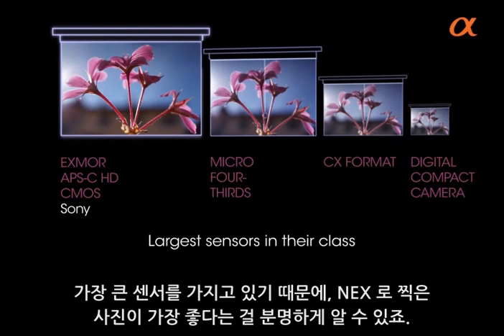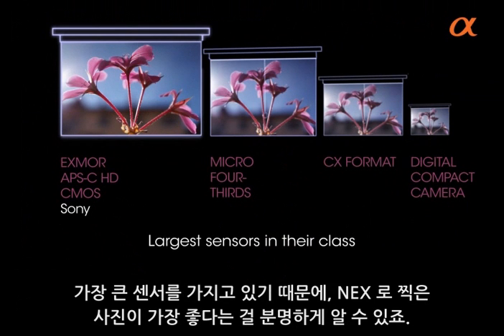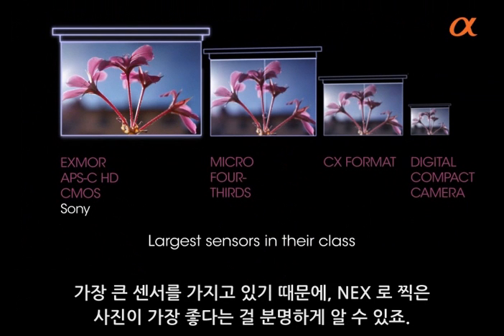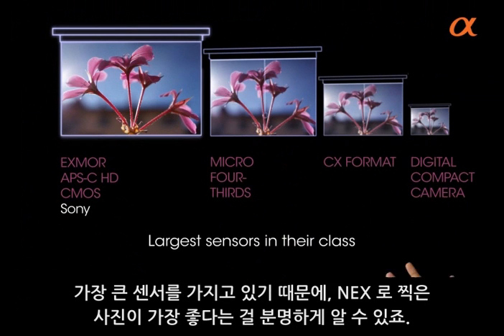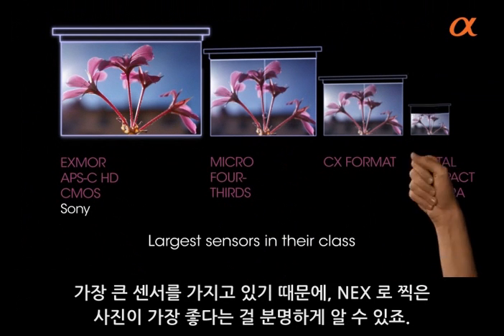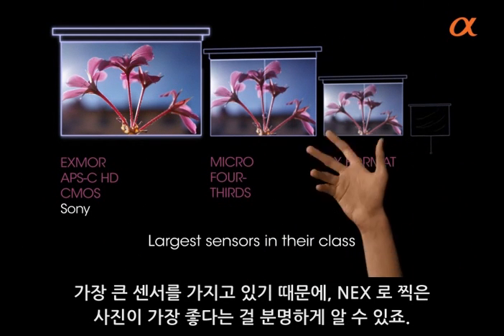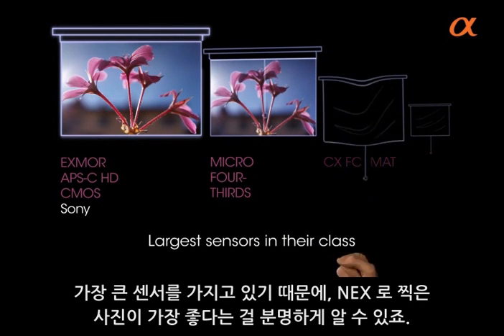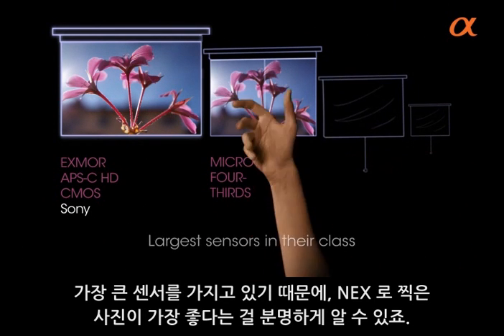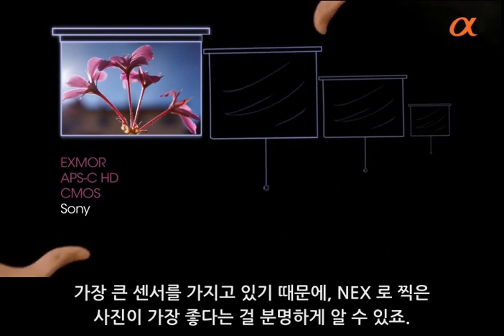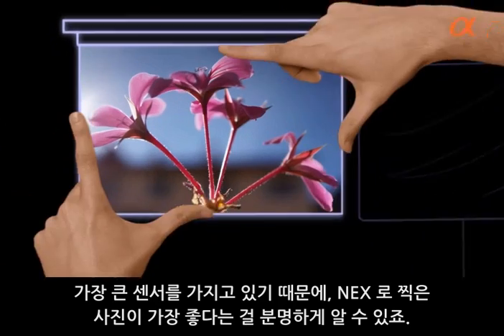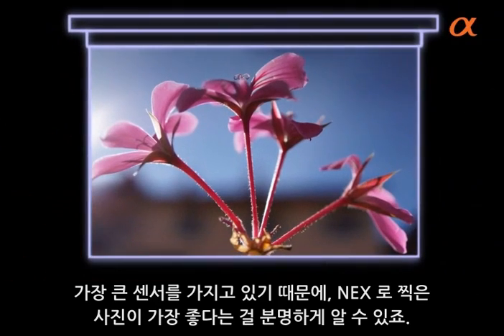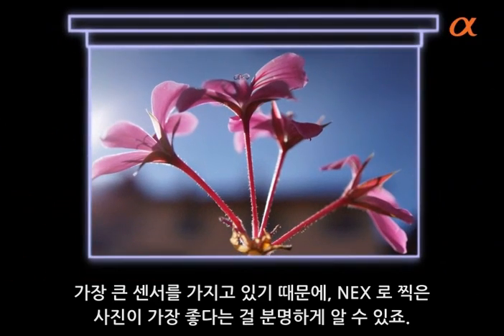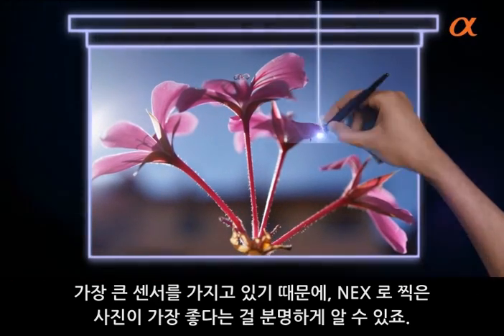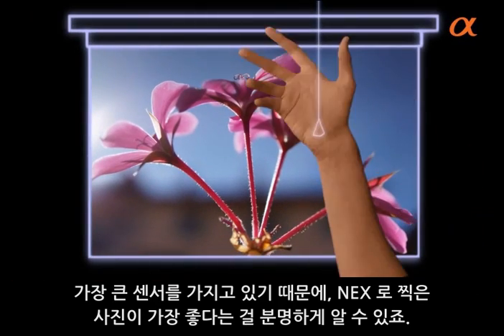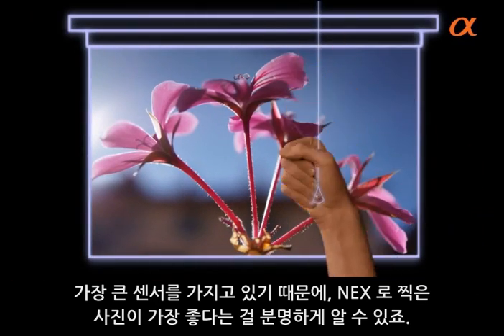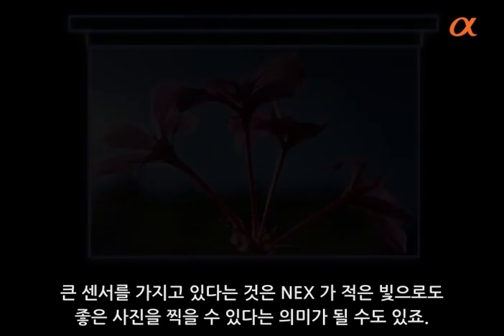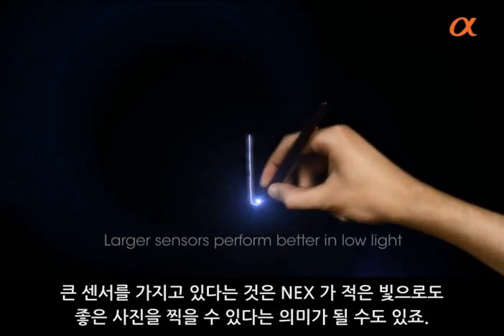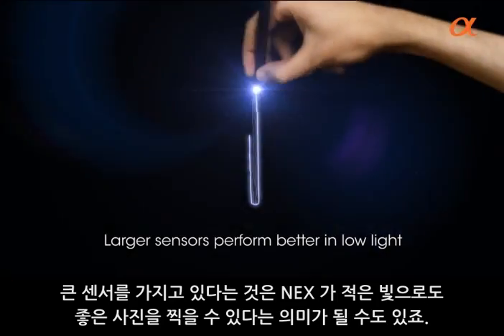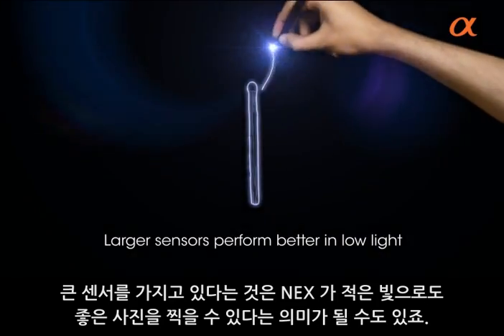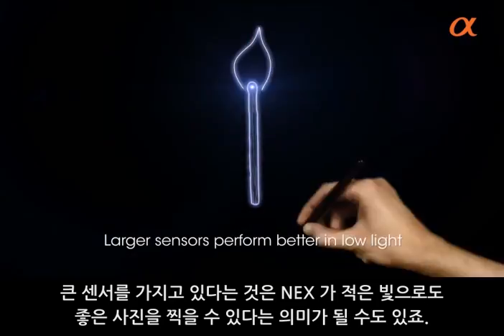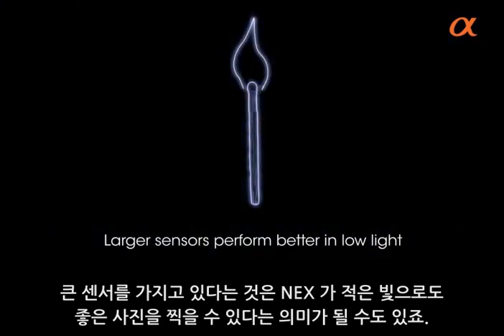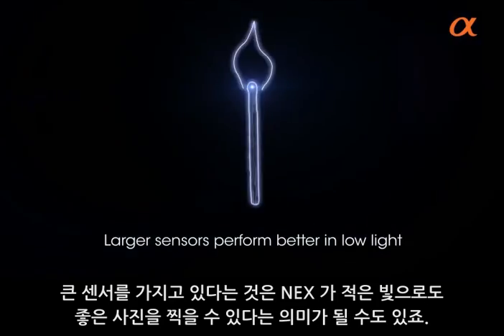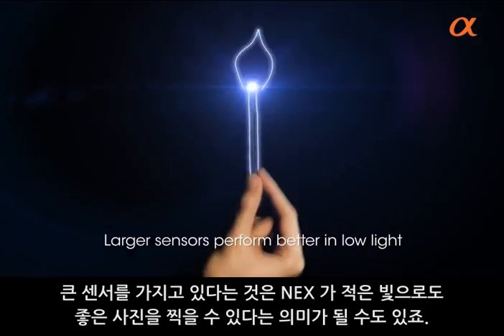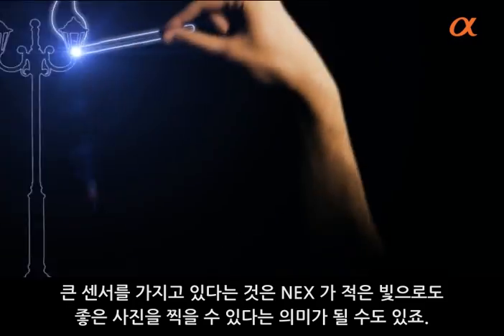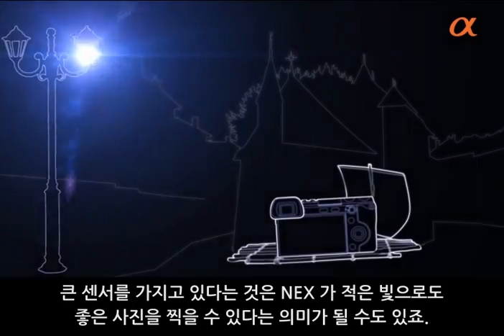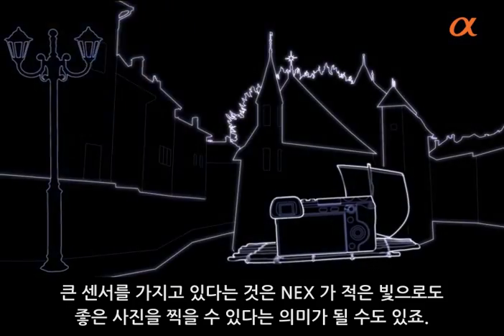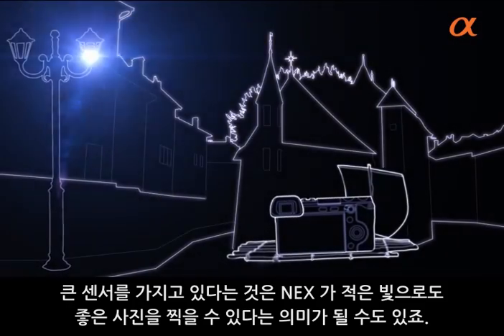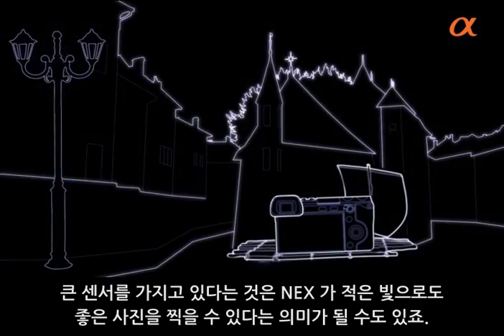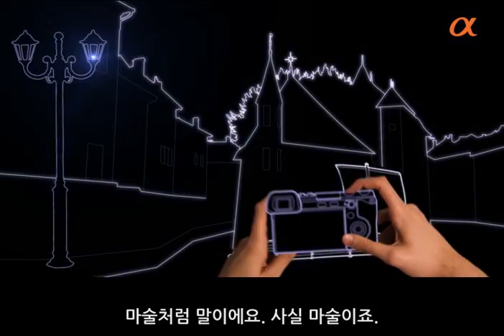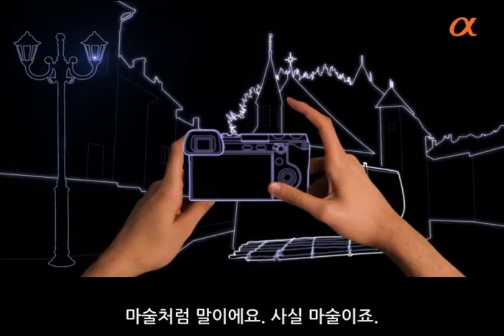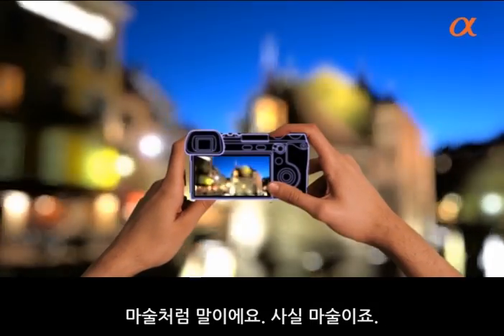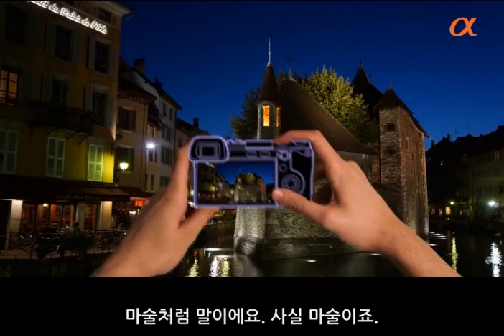Because they have the largest sensors, it's plain to see they have the best picture quality. Having a bigger sensor also means the NEX needs less light to take great pictures — as if by magic, which it is.